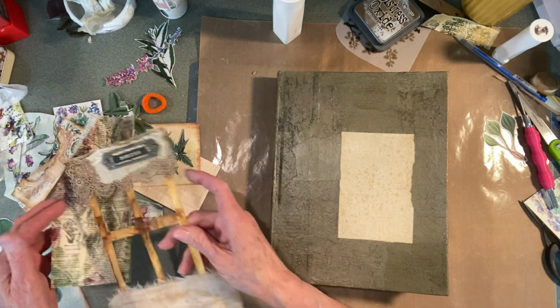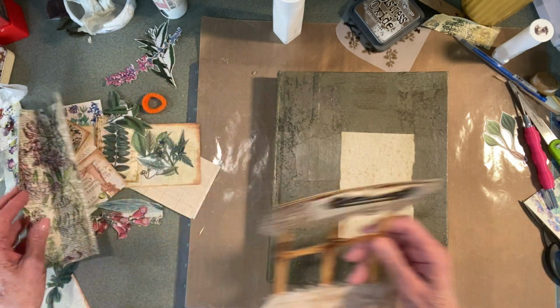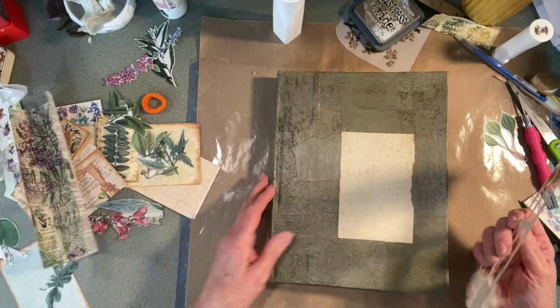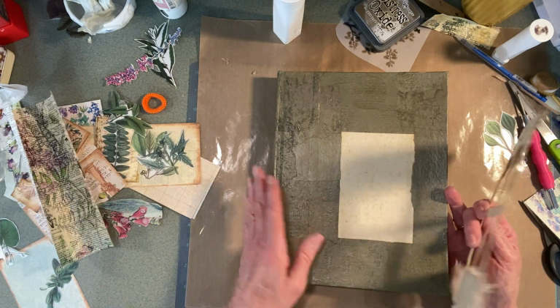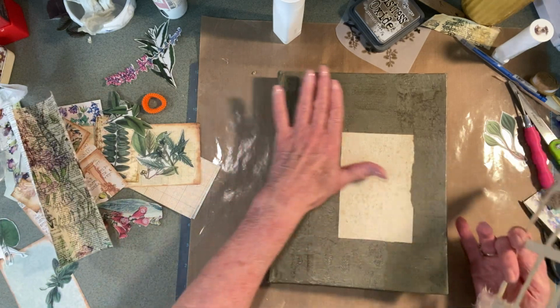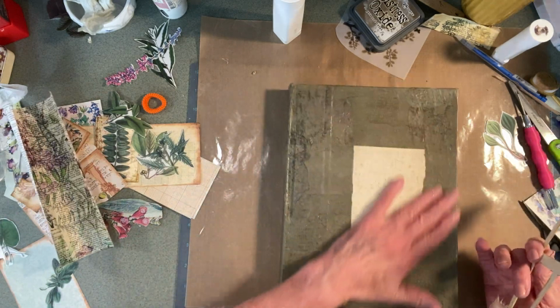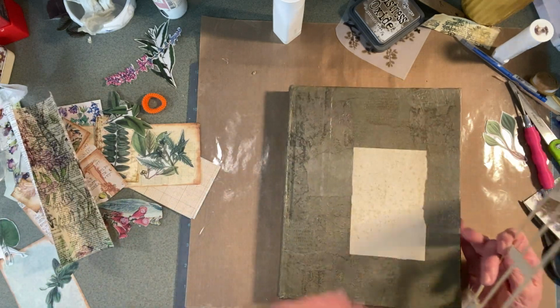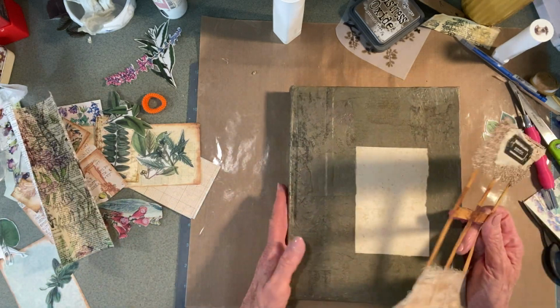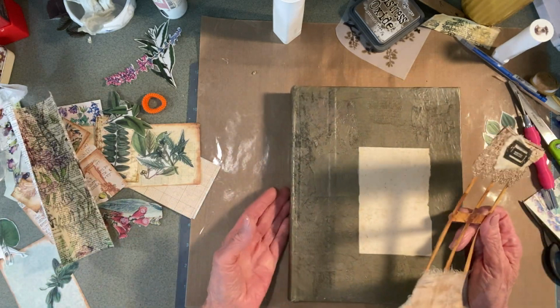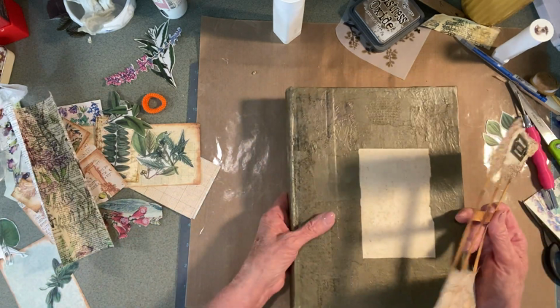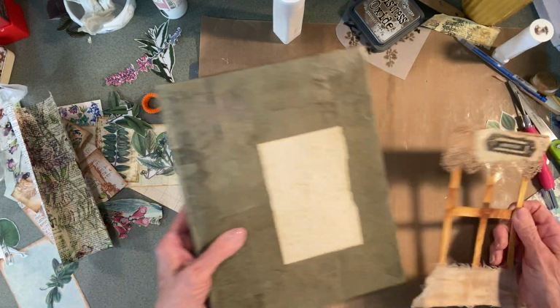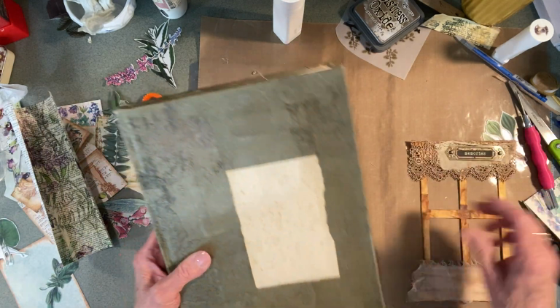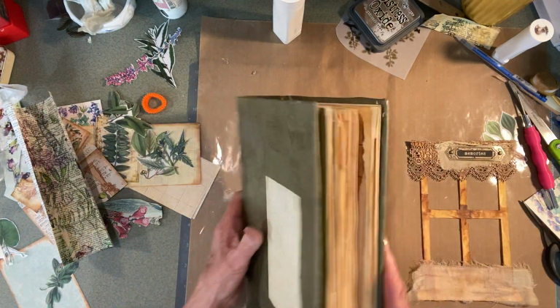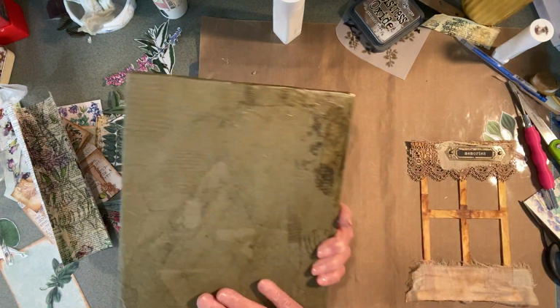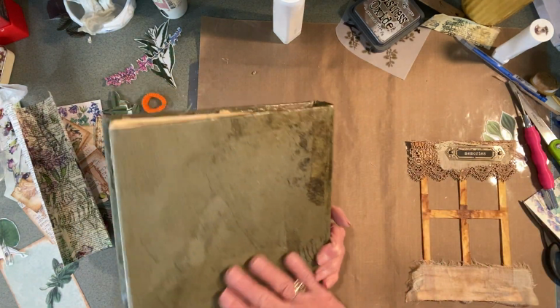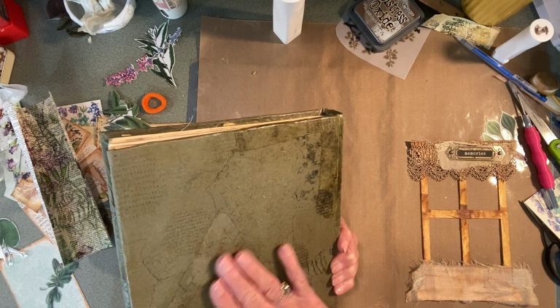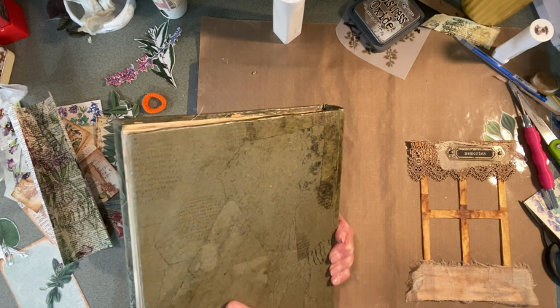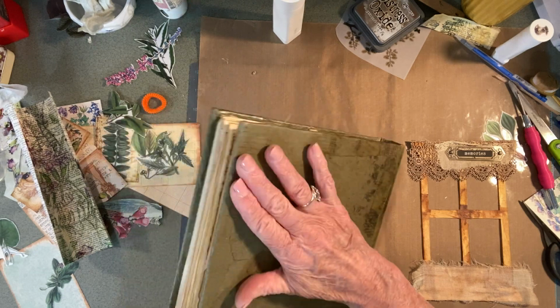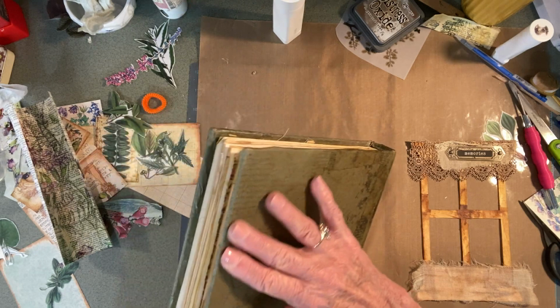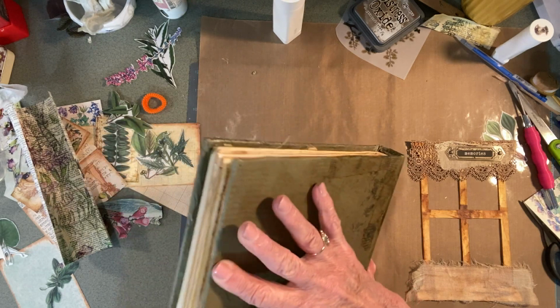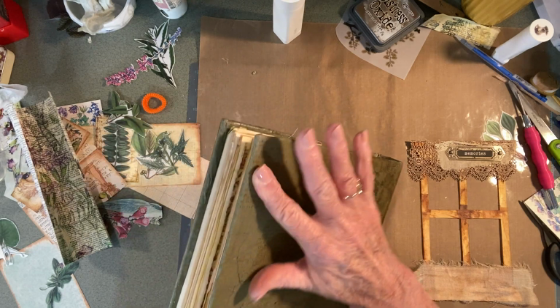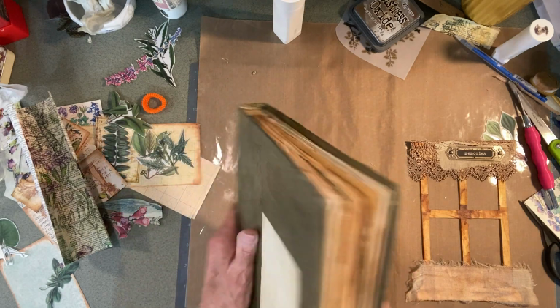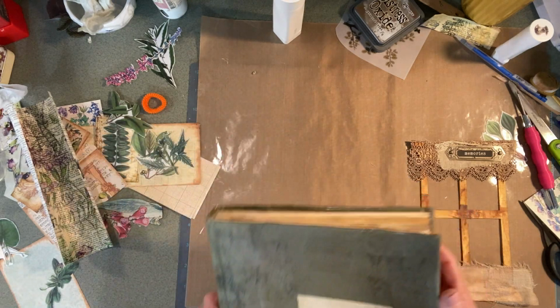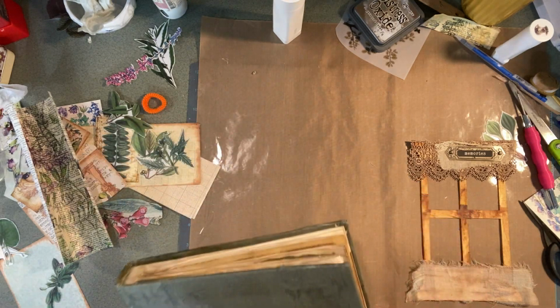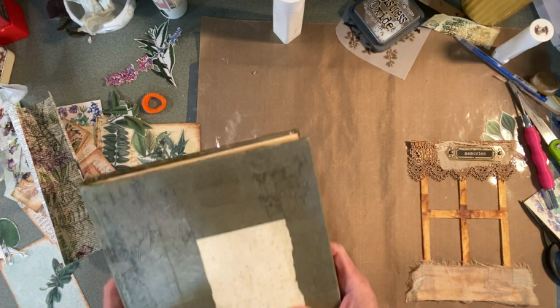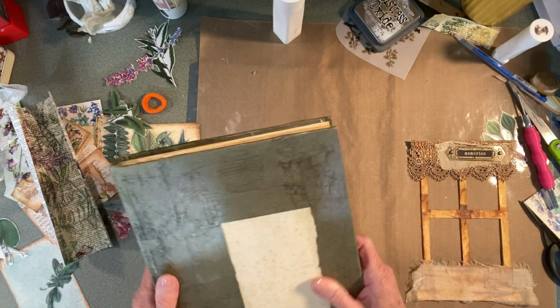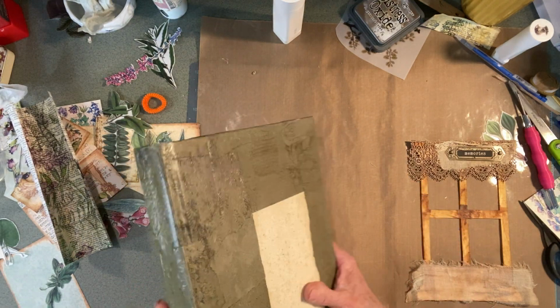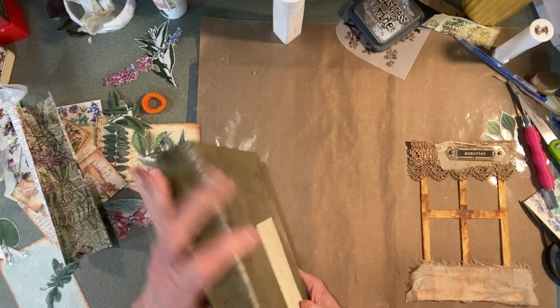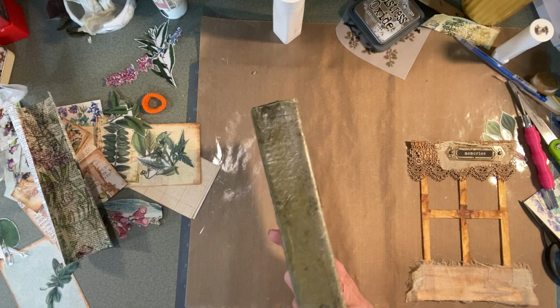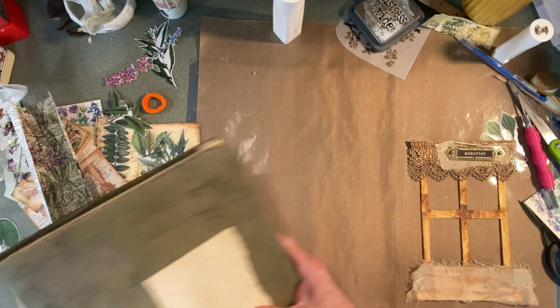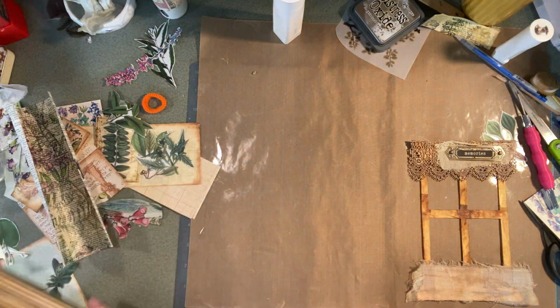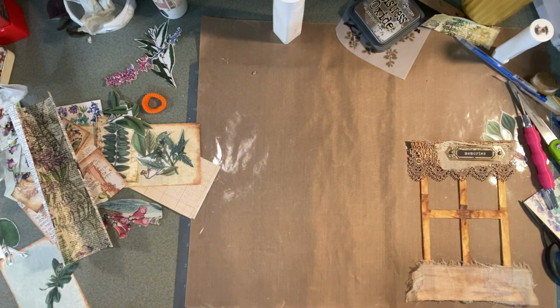Everything has been sealed and resealed. I put second coats on so it feels pretty cool - it's like leather actually.